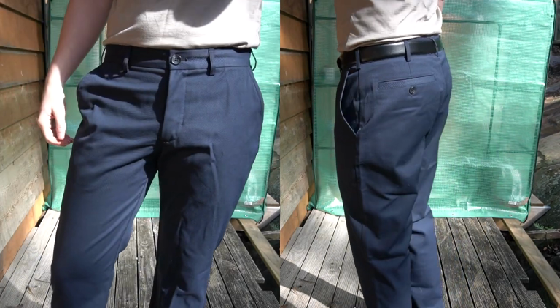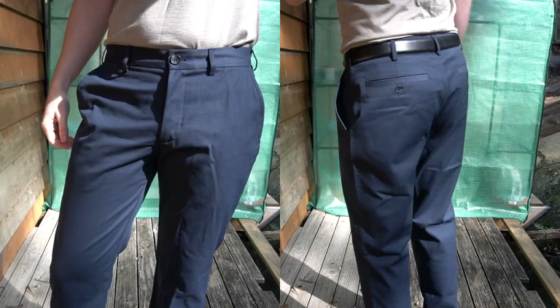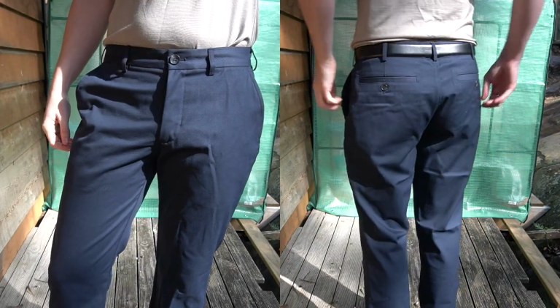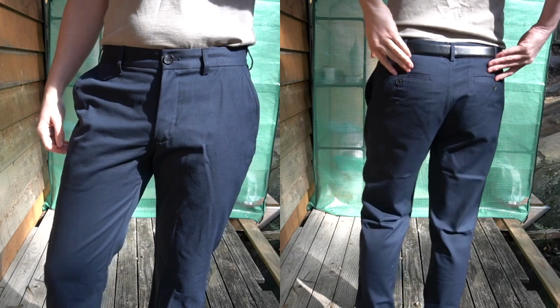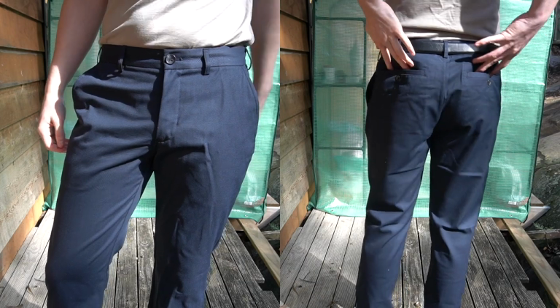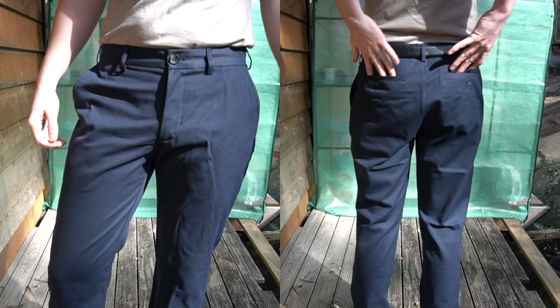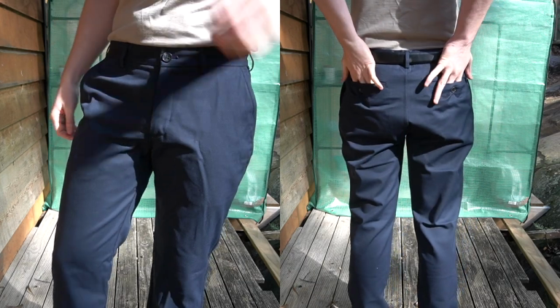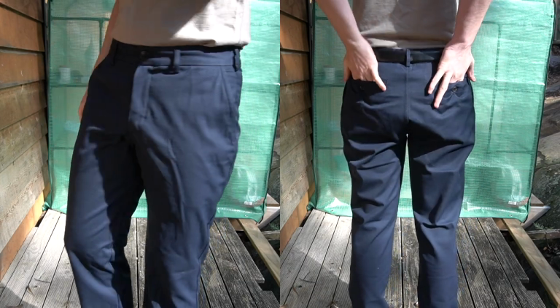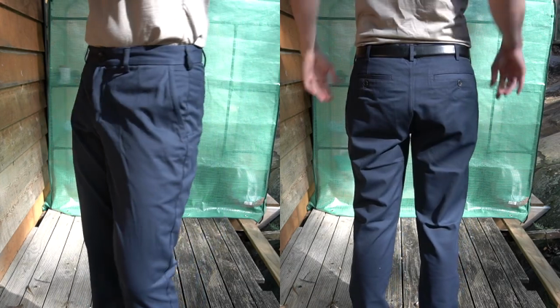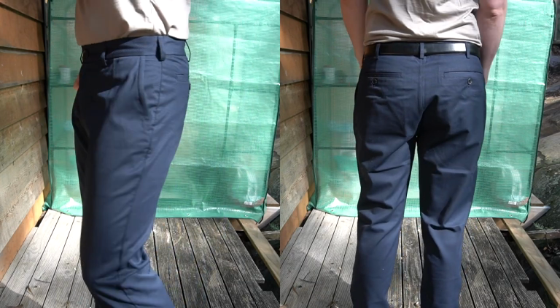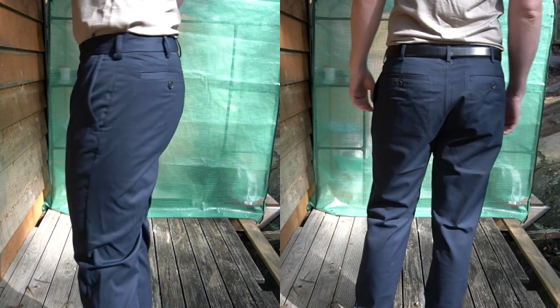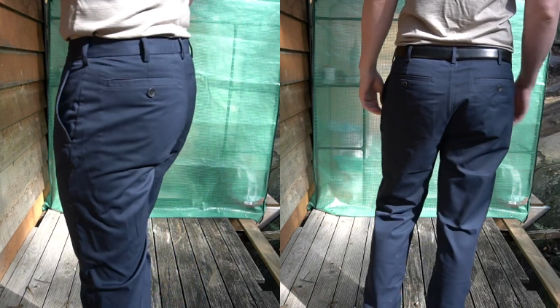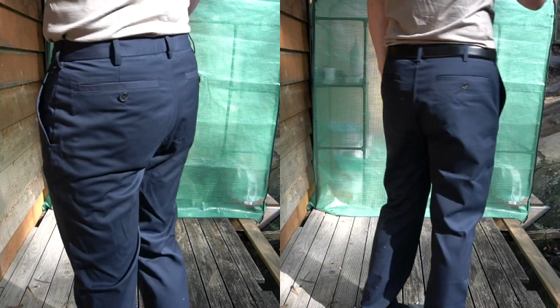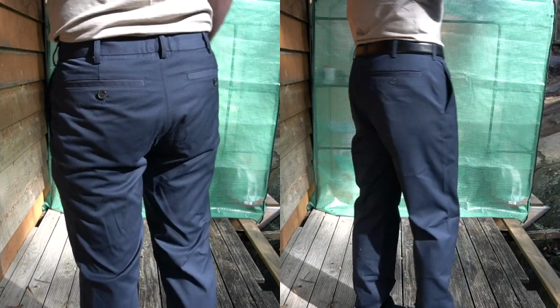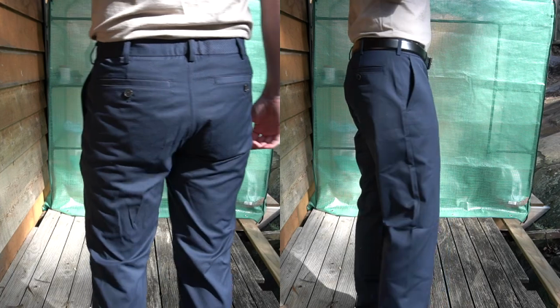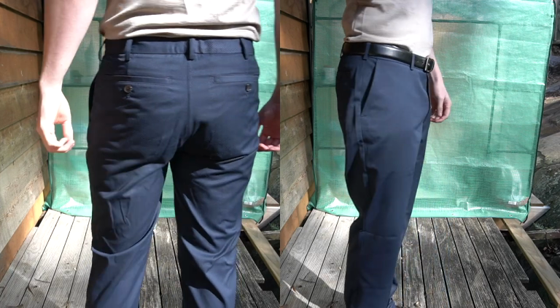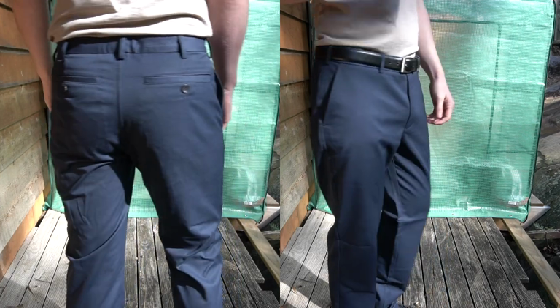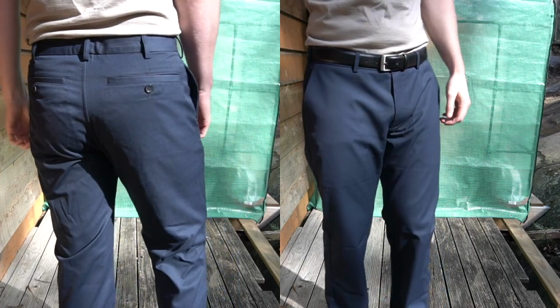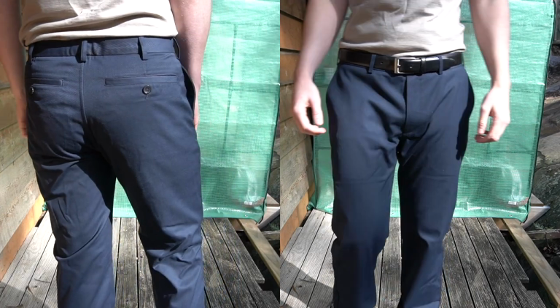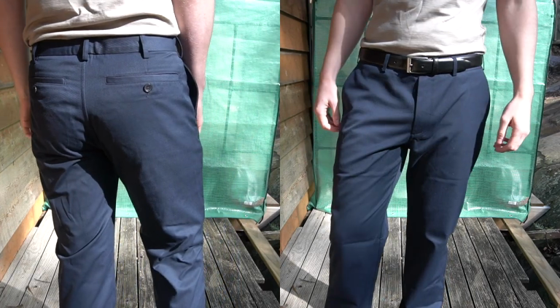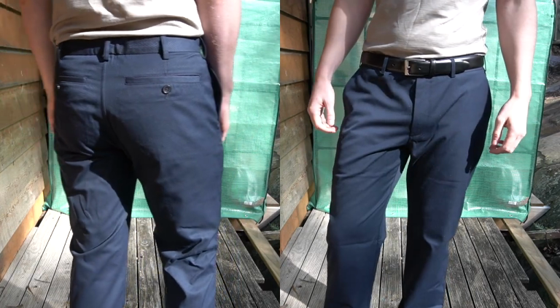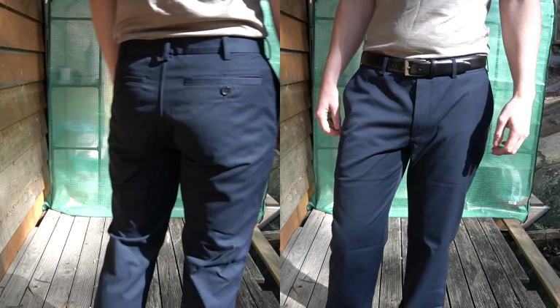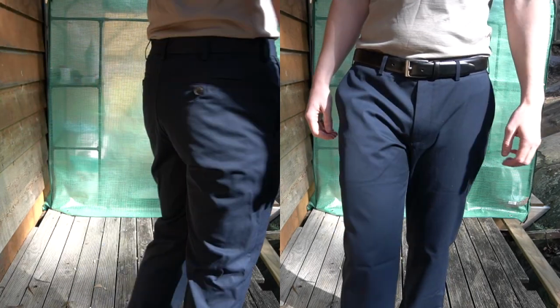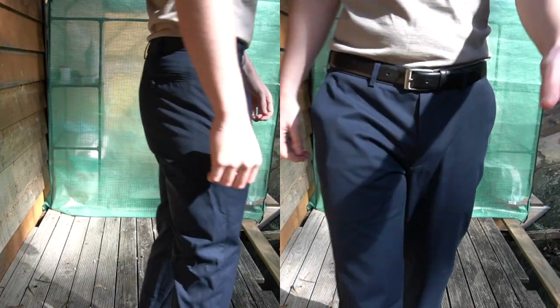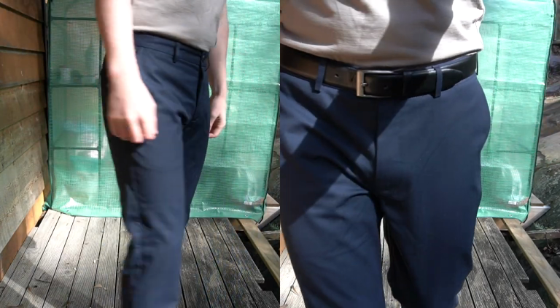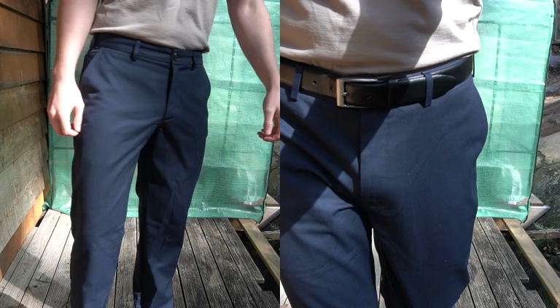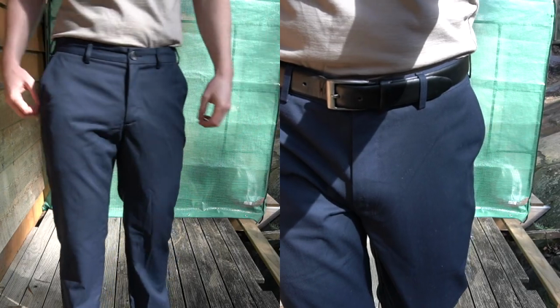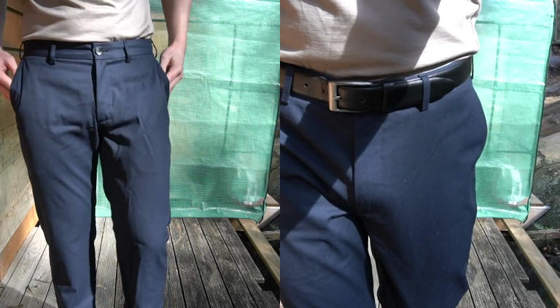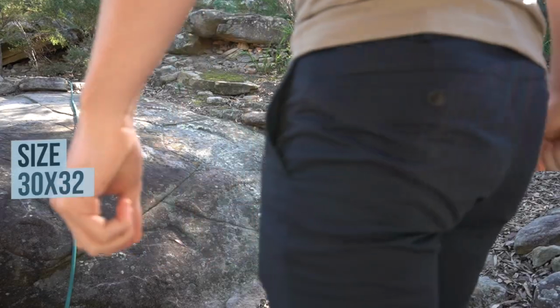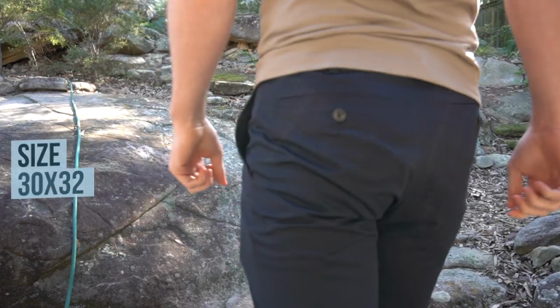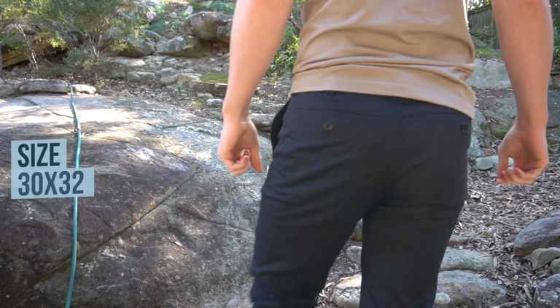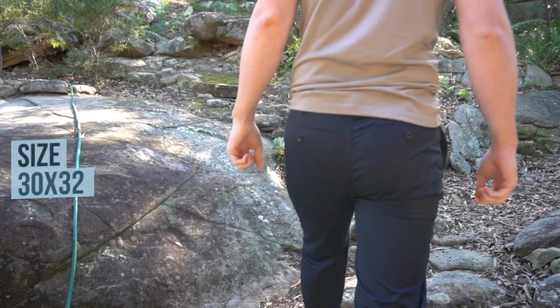Aside from the sizing though, they are quite a high quality pair of chinos and they do look and feel great. They're made from a blend of 60% 240gsm merino wool and 40% nylon. The wool is 18.5 microns and doesn't feel scratchy at all.